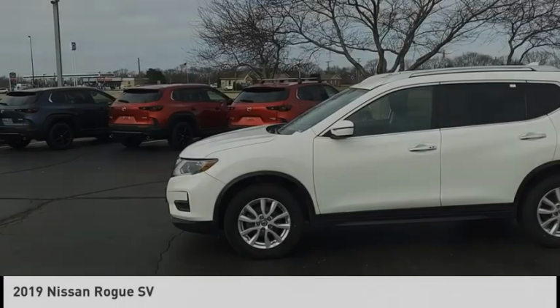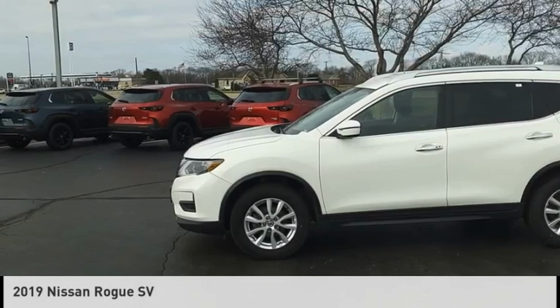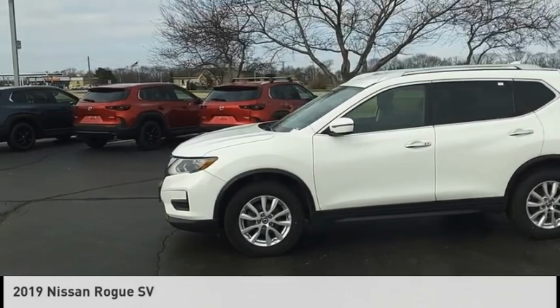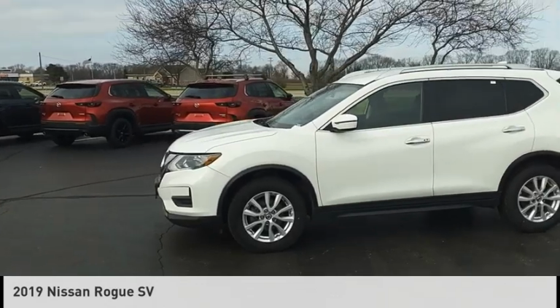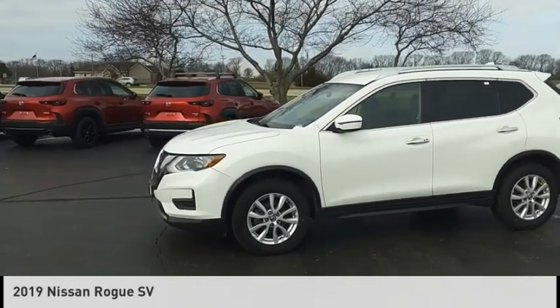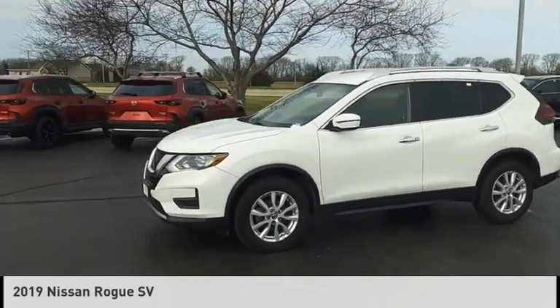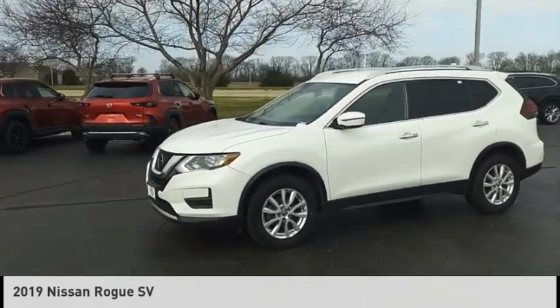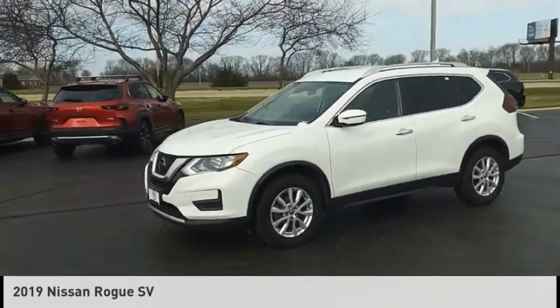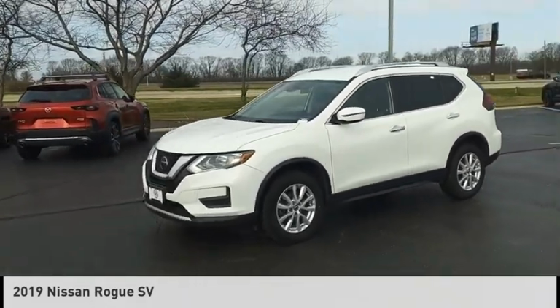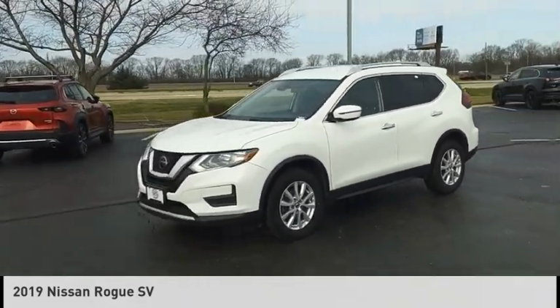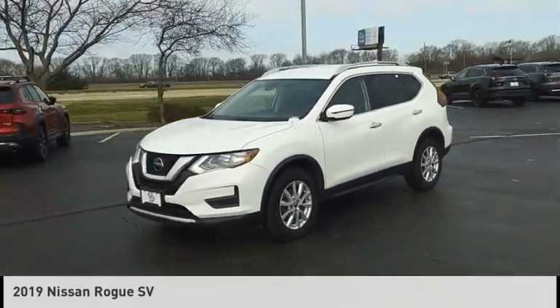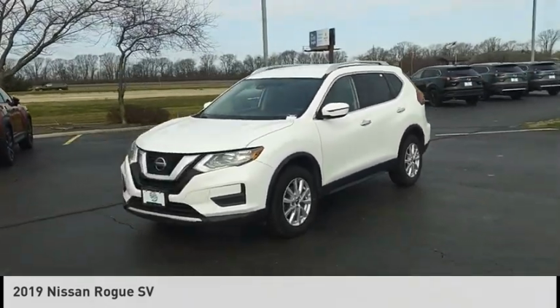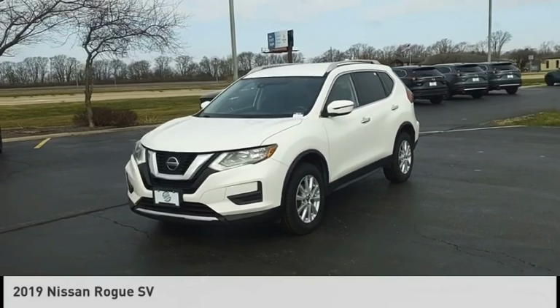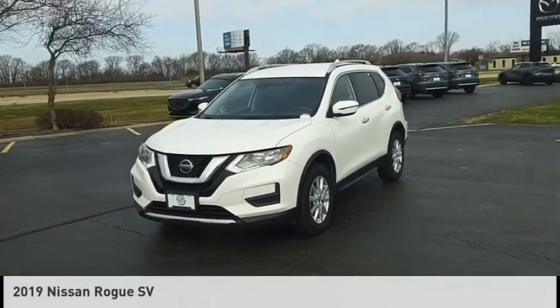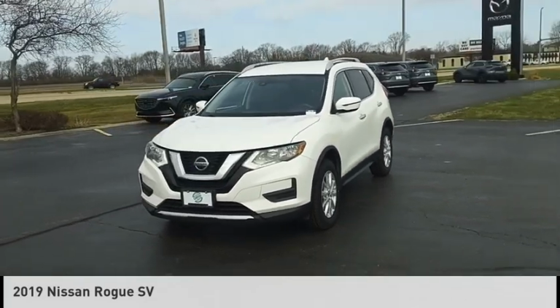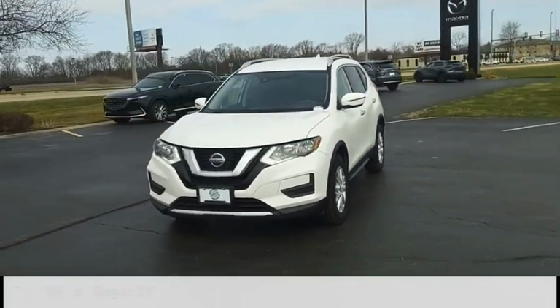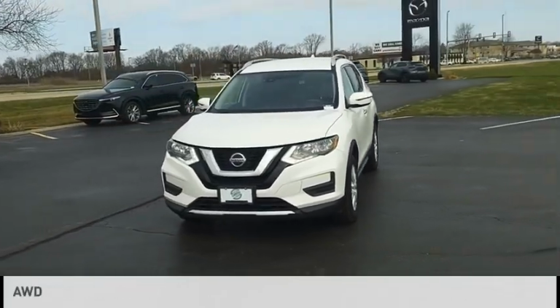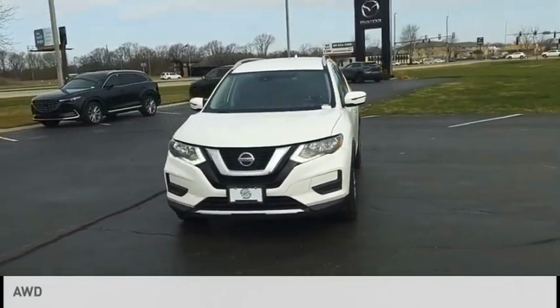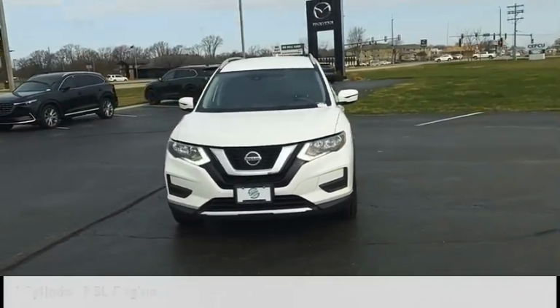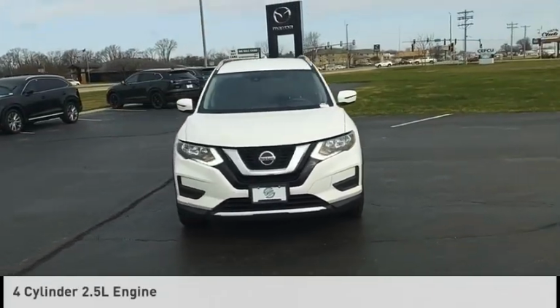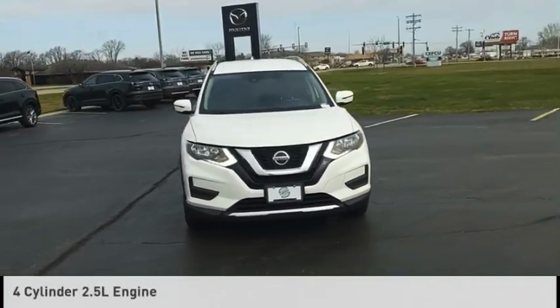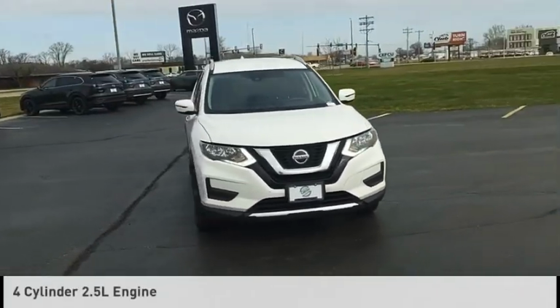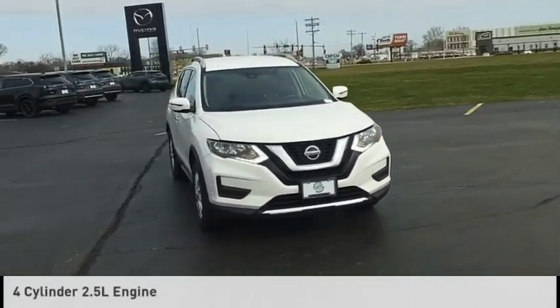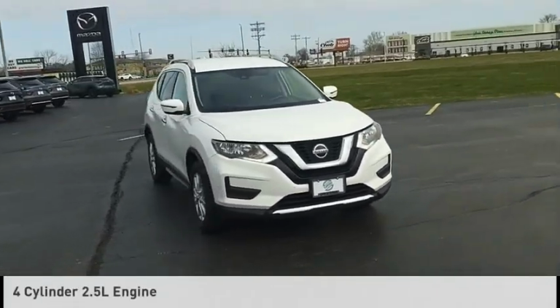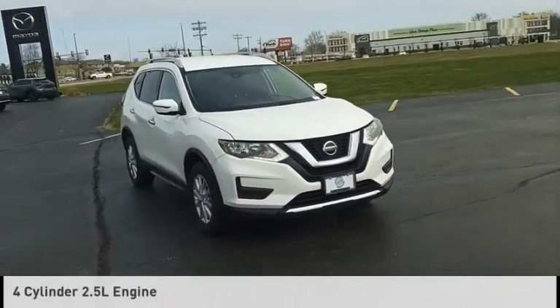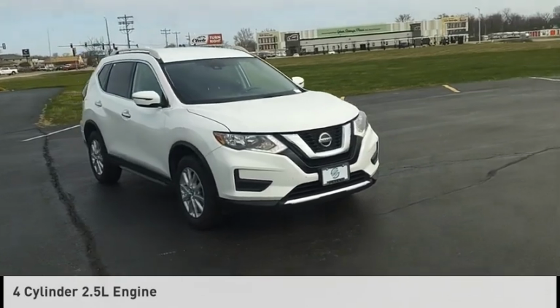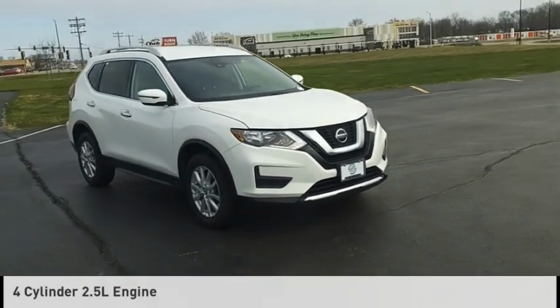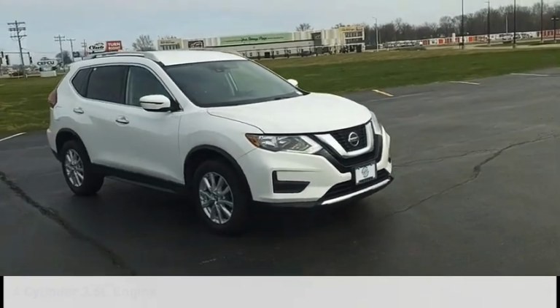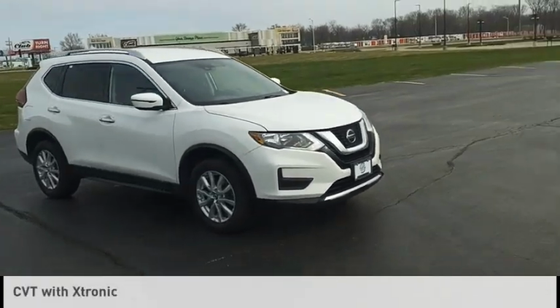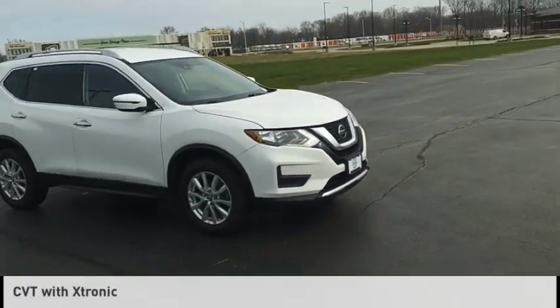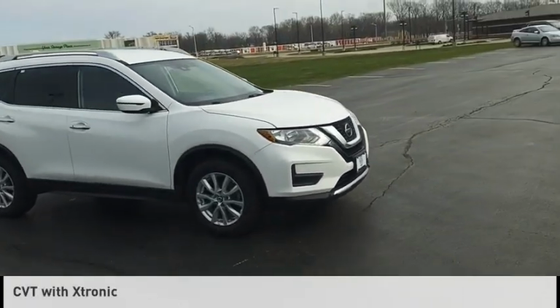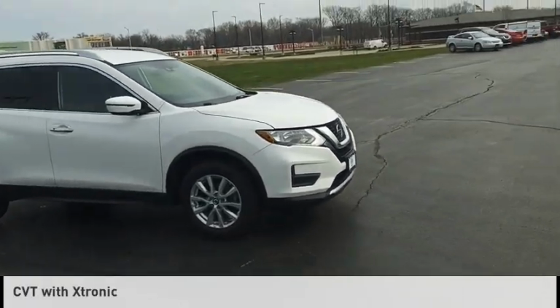Looking for the right vehicle? Check out the 2019 Rogue. This vehicle is powered by an all-wheel drive, four-cylinder, 2.5-liter engine, and comes with a continuously variable transmission.